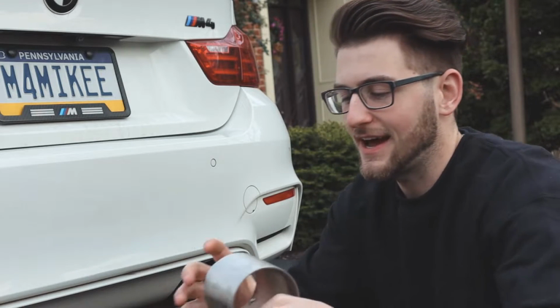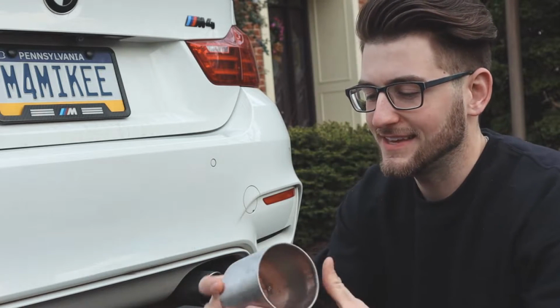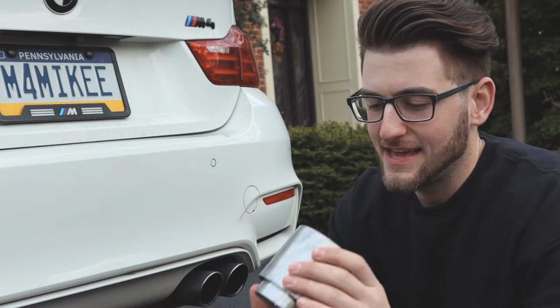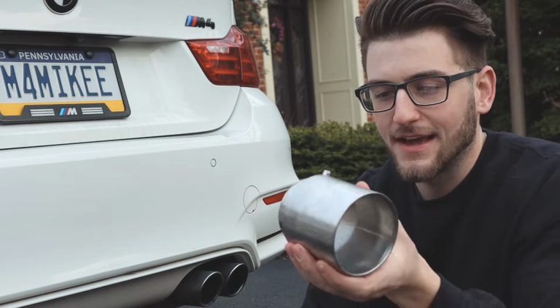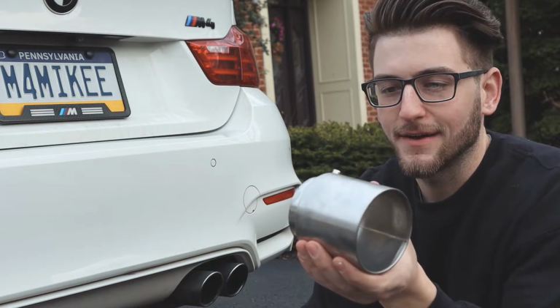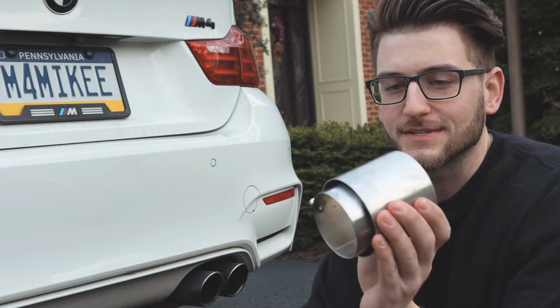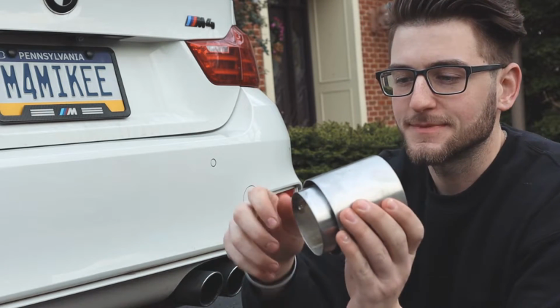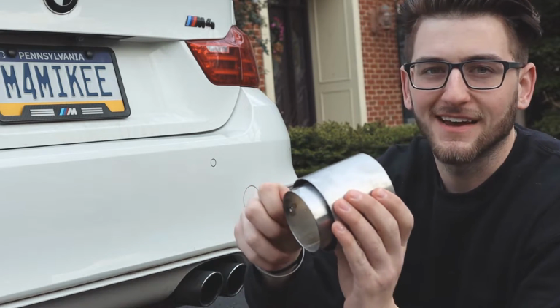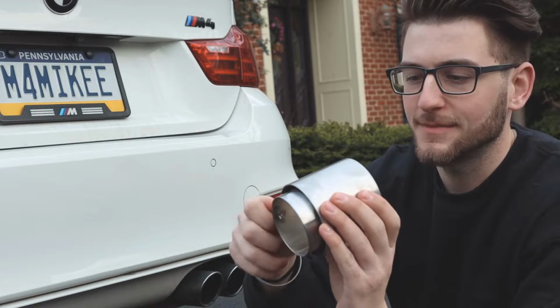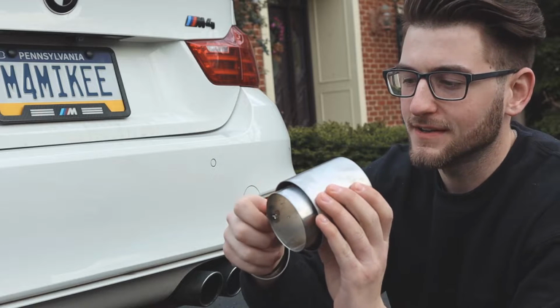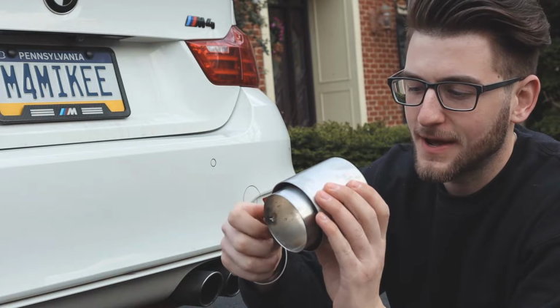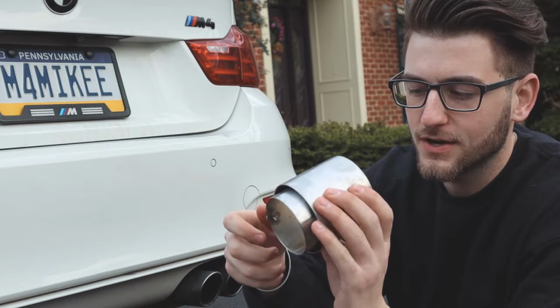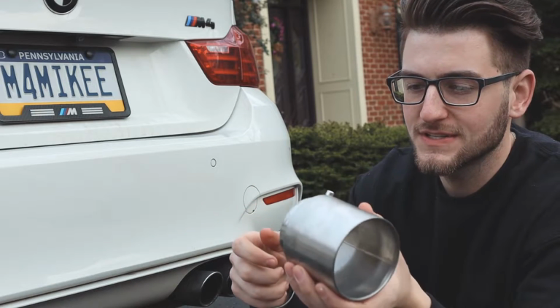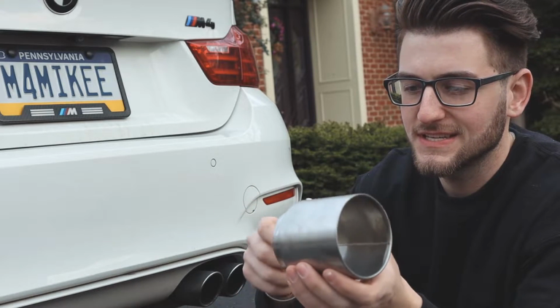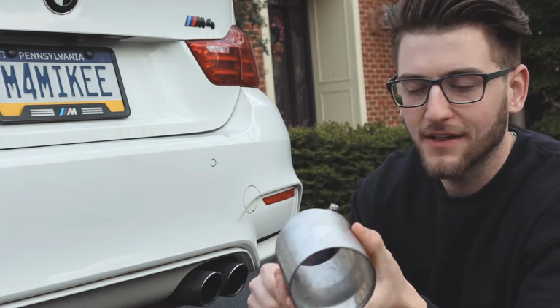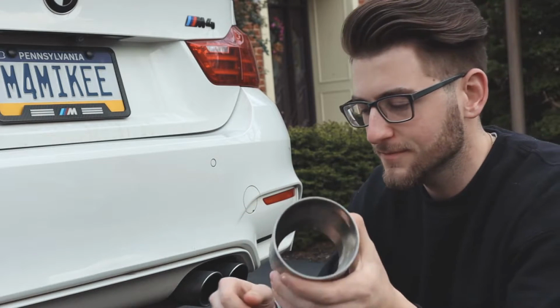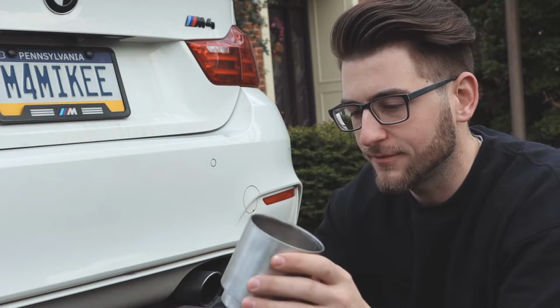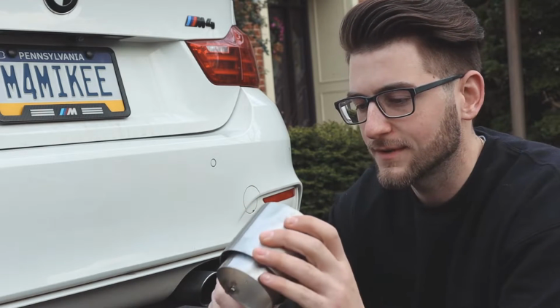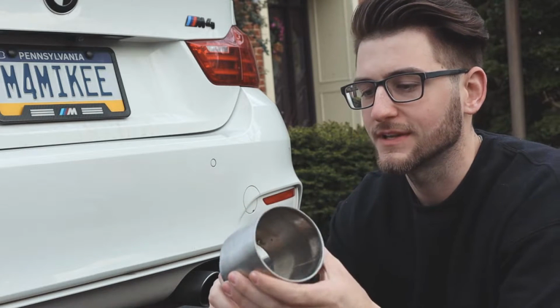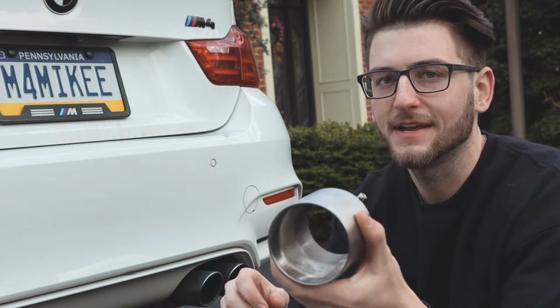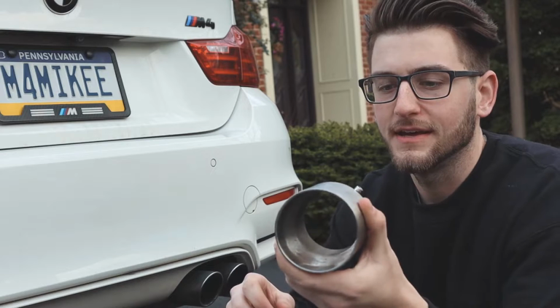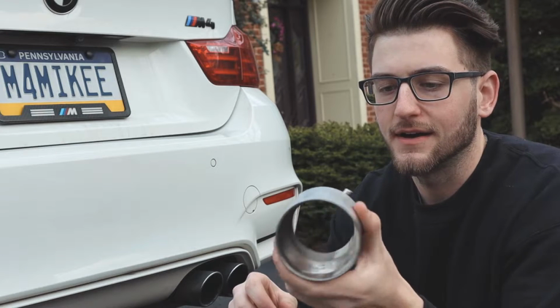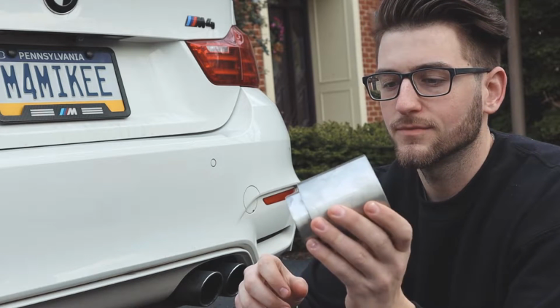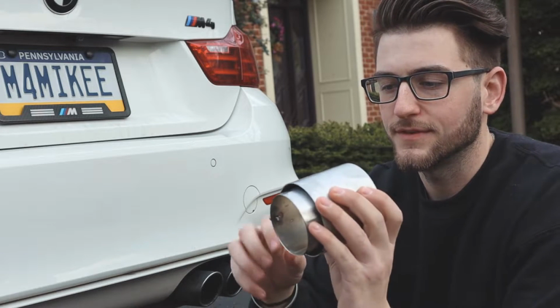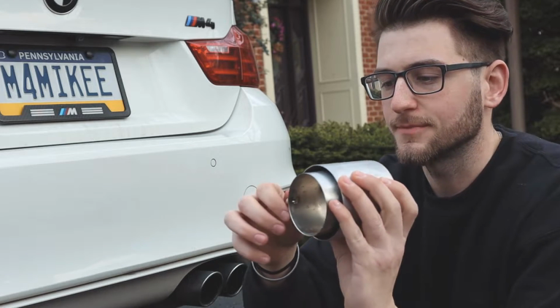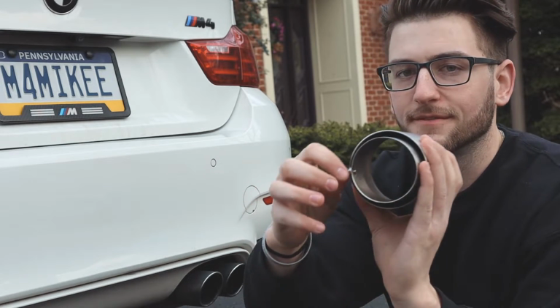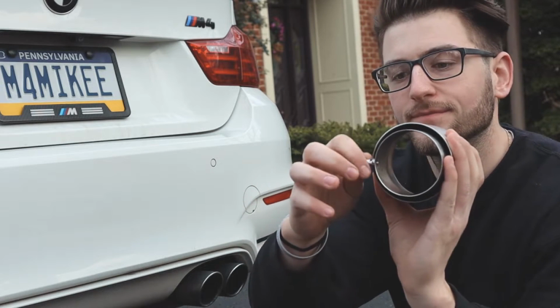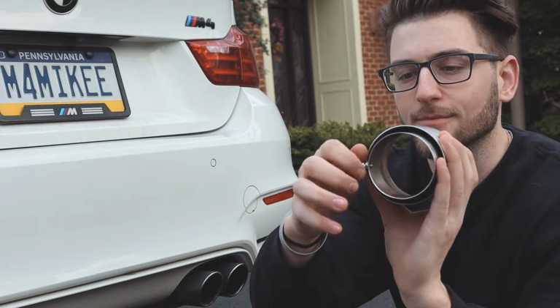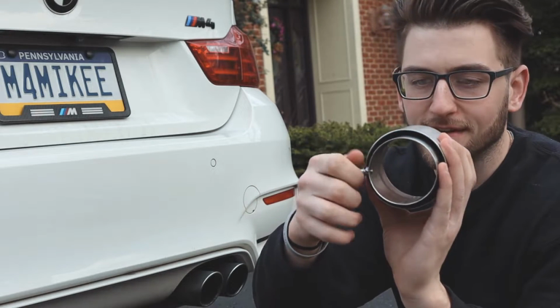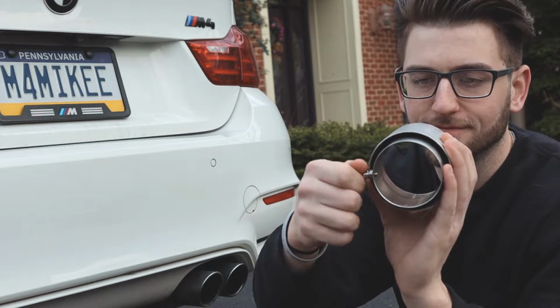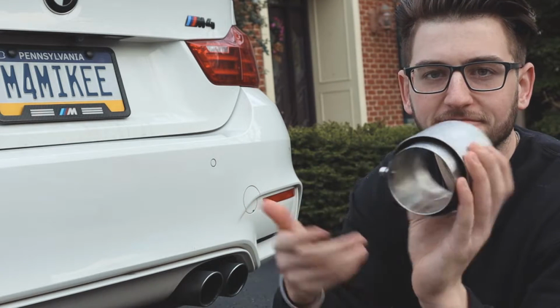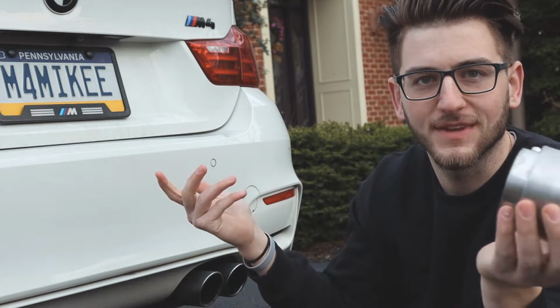I got the ARM exhaust tips, 90mm. I paid about $165 for them for all four, so it's really not bad. All you have to do is put them on, tighten the bolt down, and you're done.